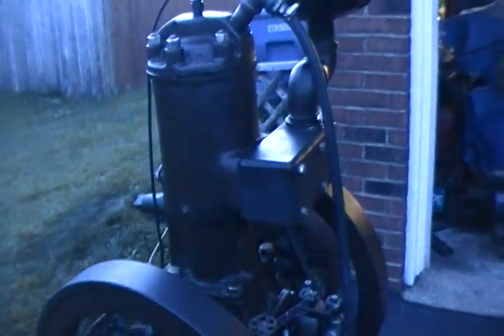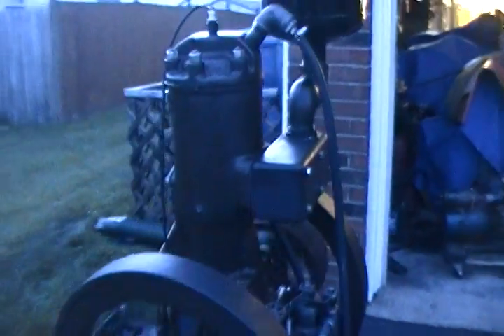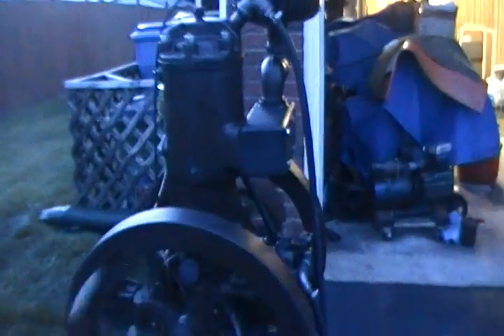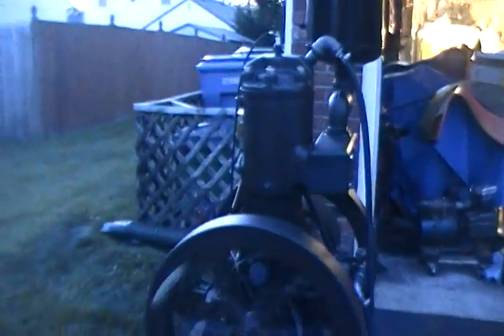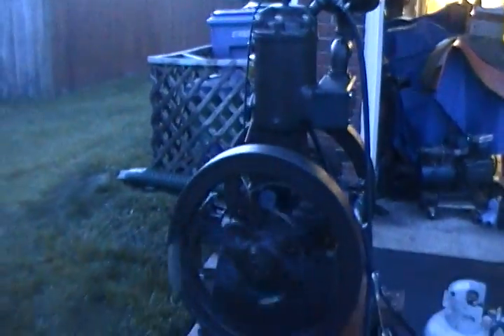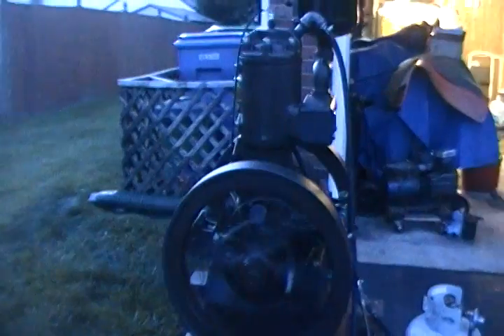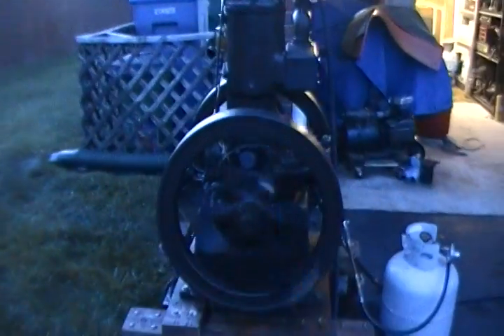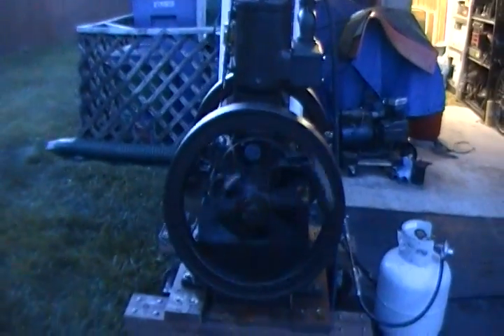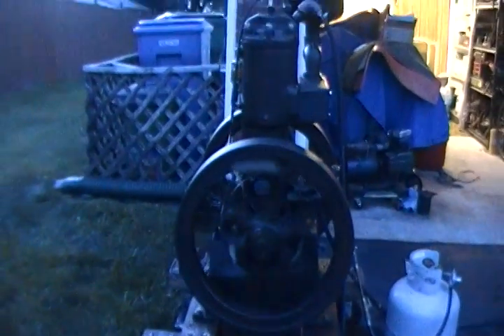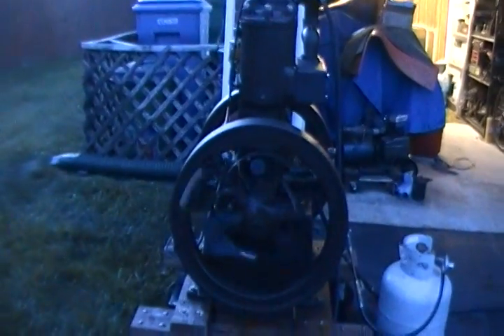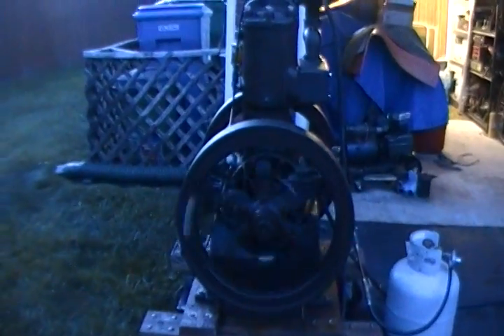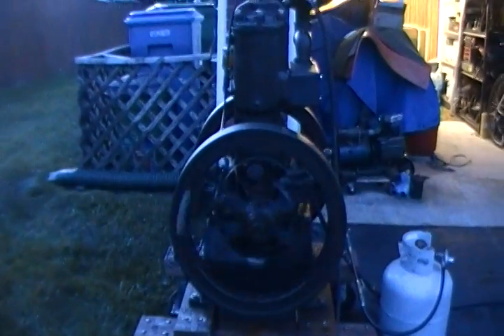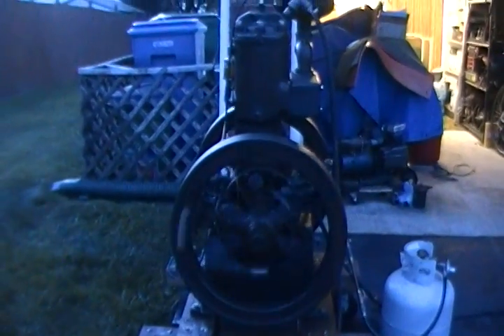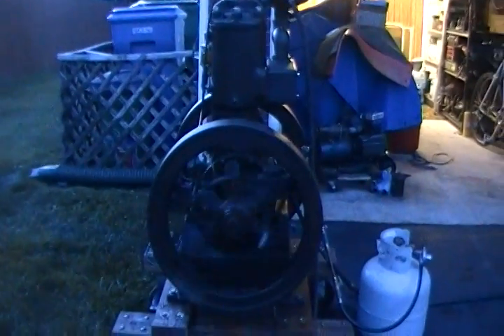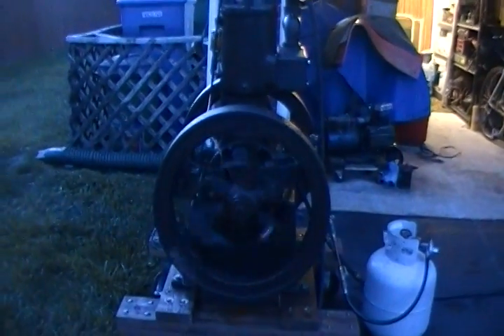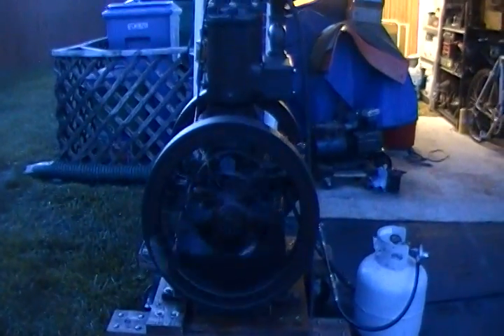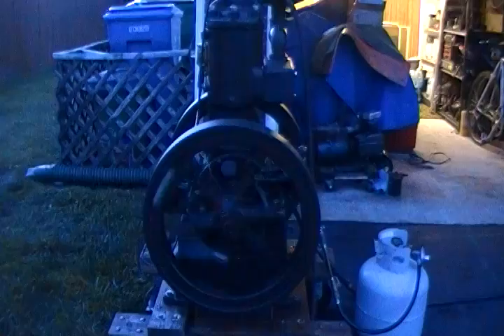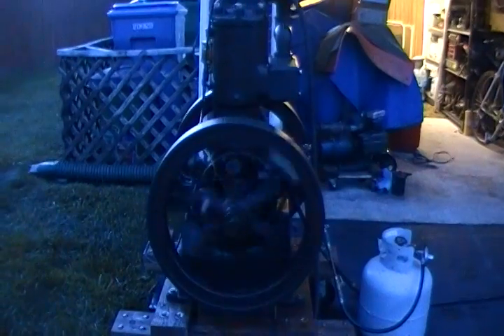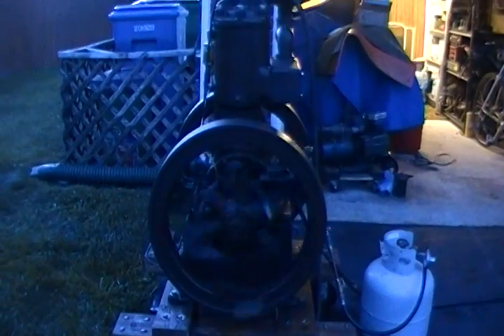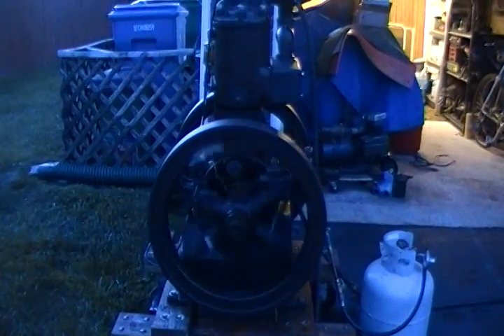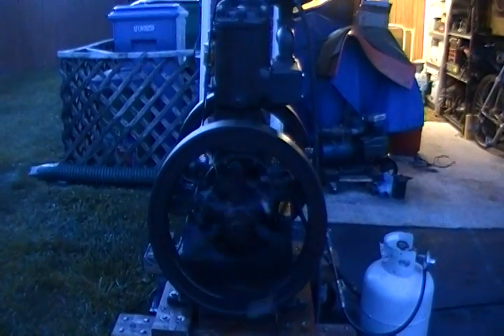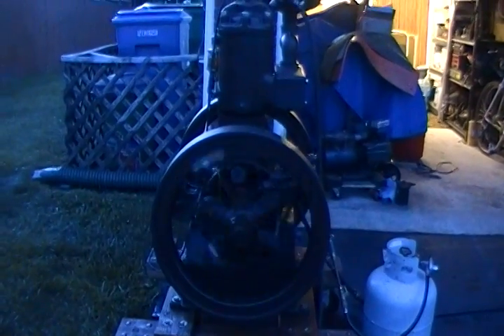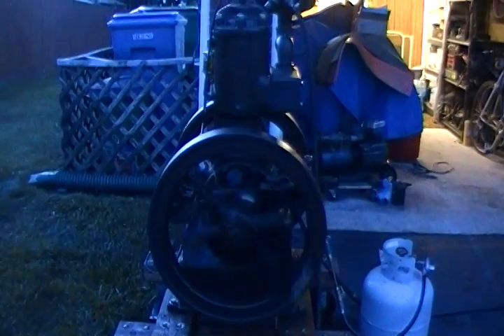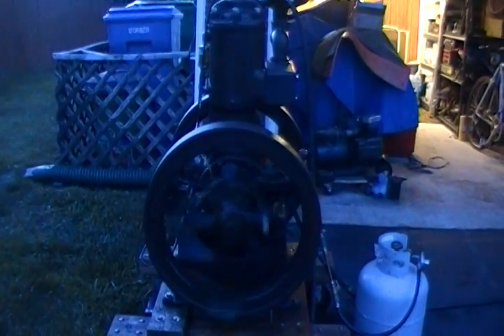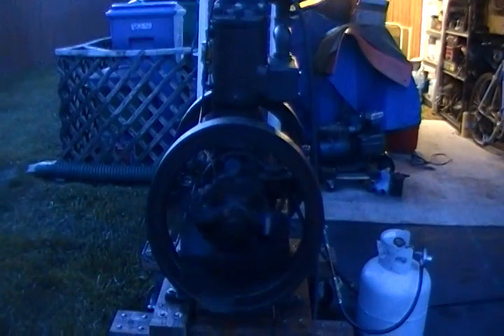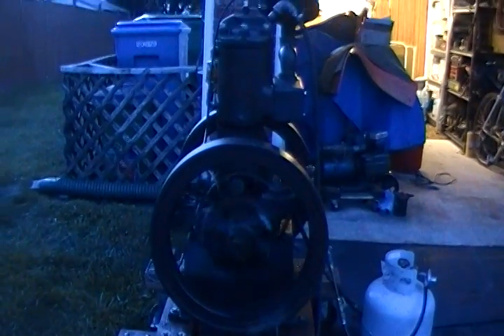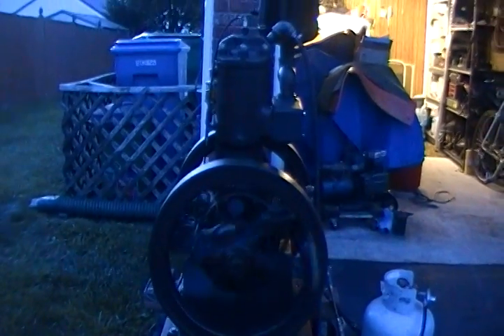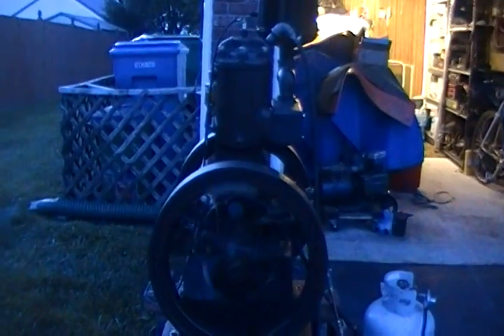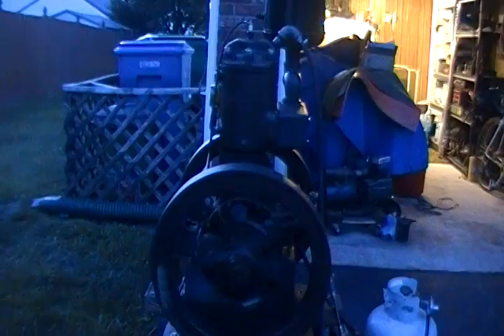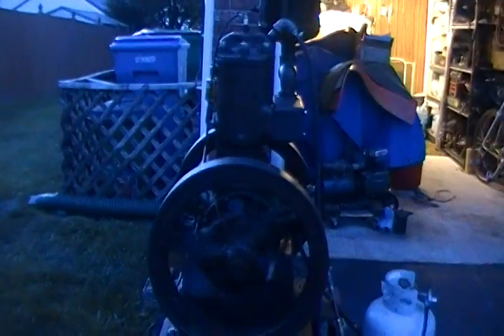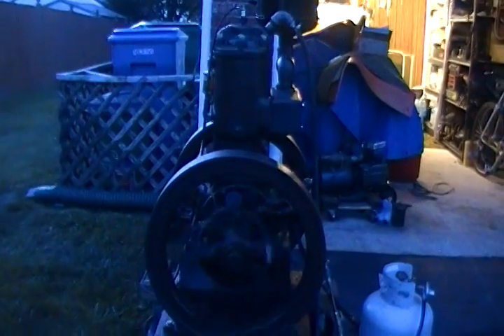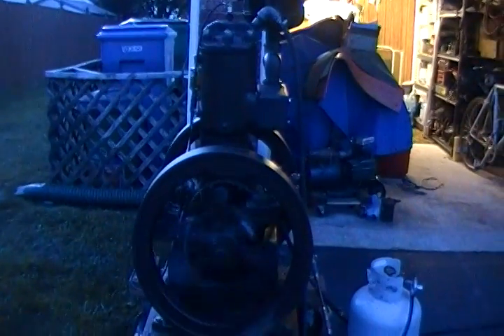So what do you guys think? Has it been worth it waiting all this time? It has been for me when I consider what this engine looked like when I got it. It's really something — it's a step in the right direction for this engine.